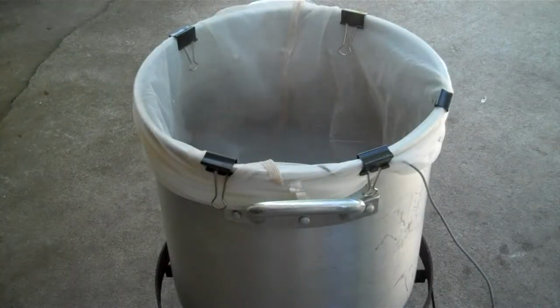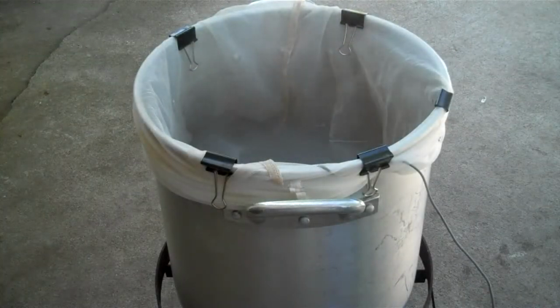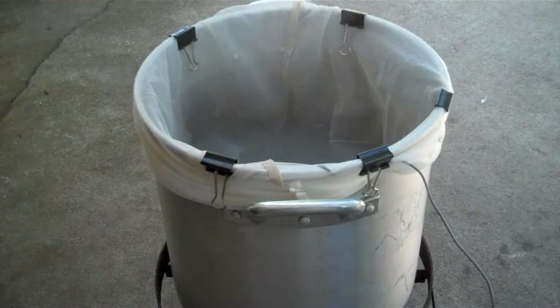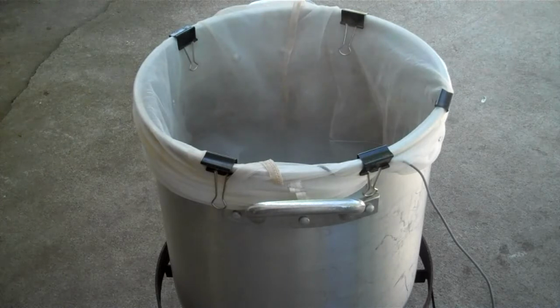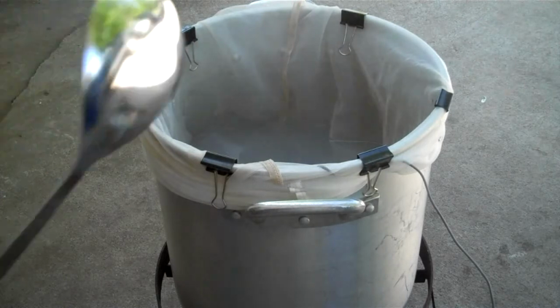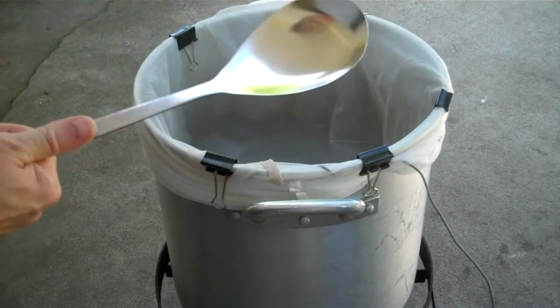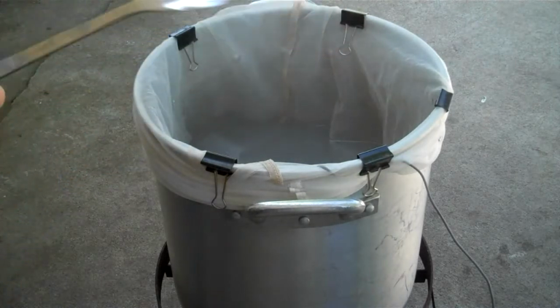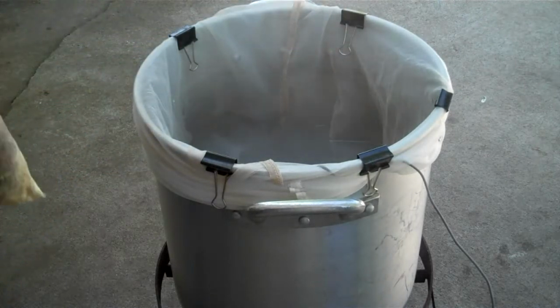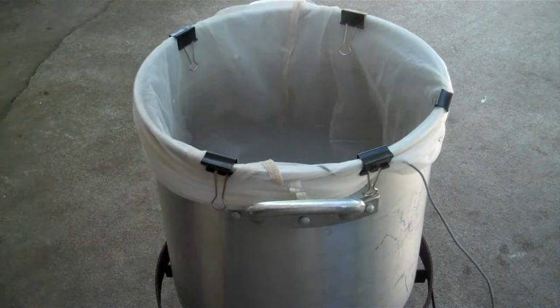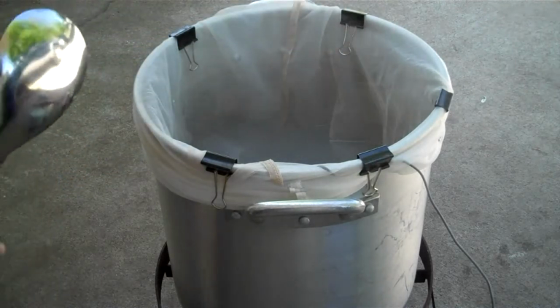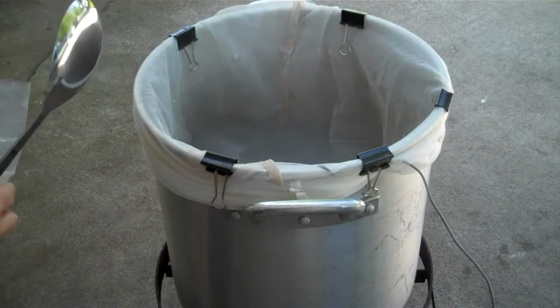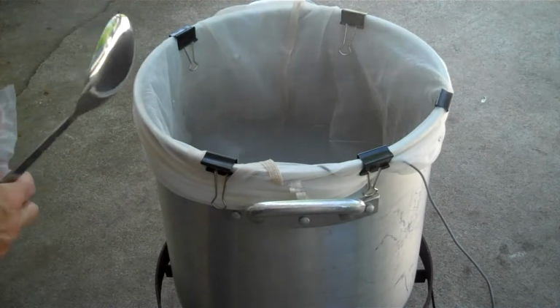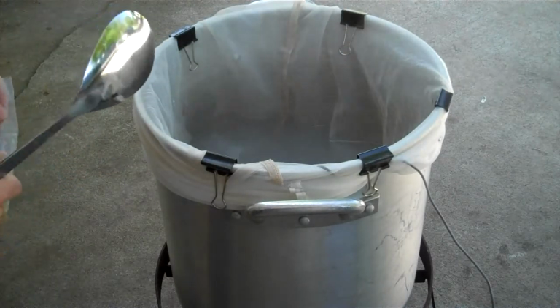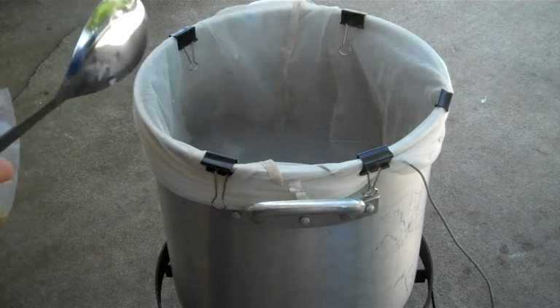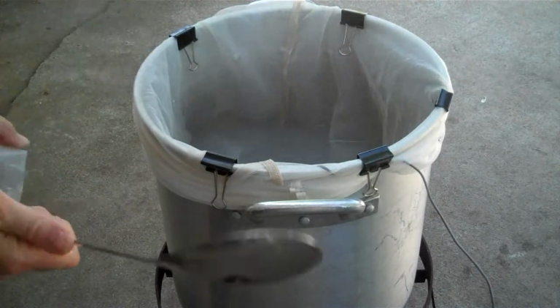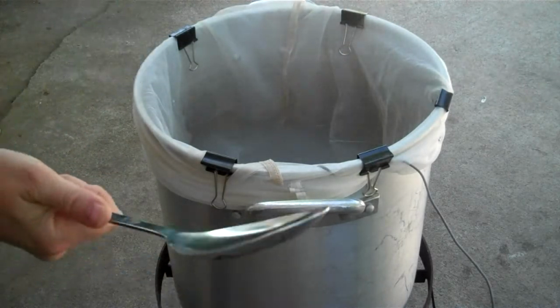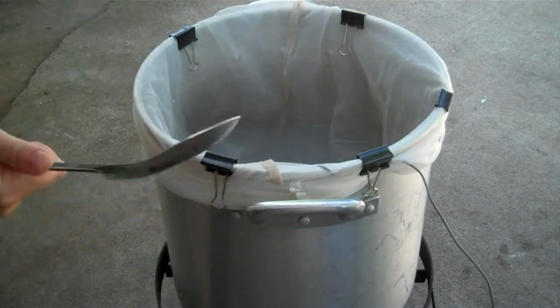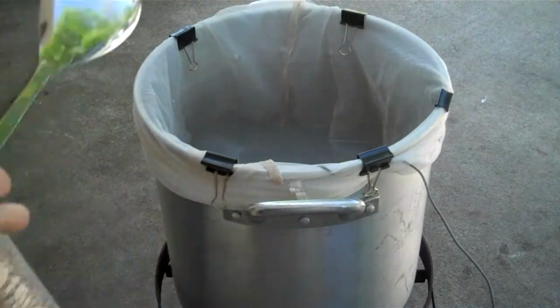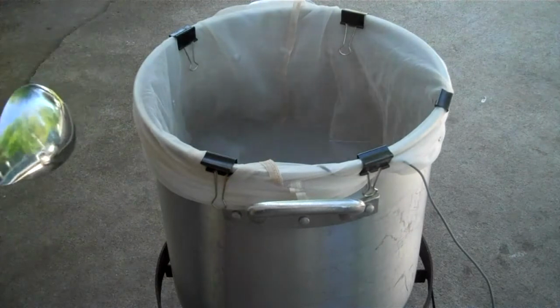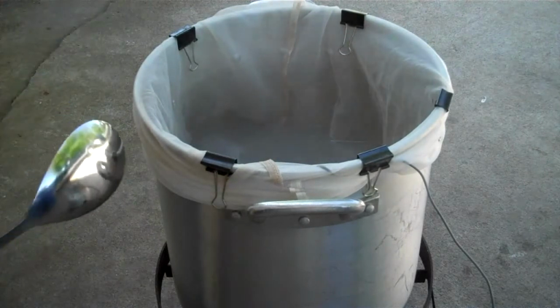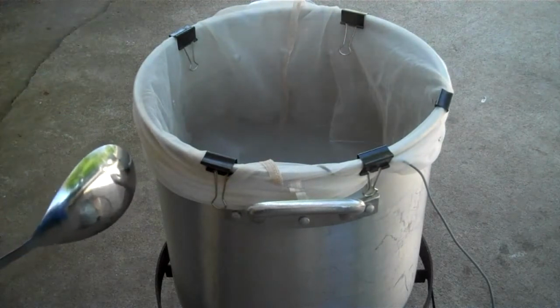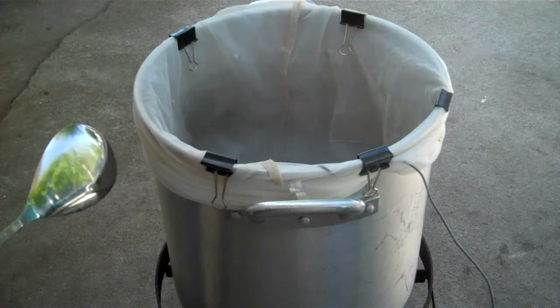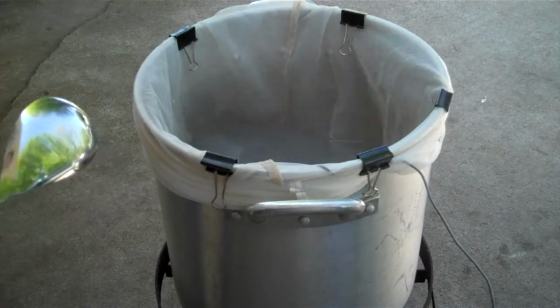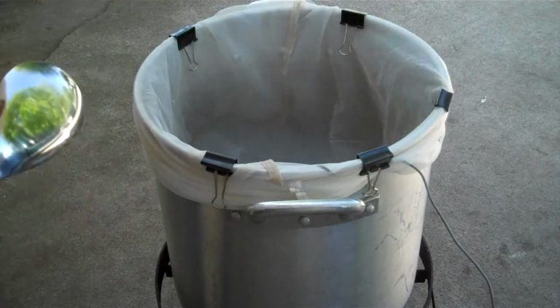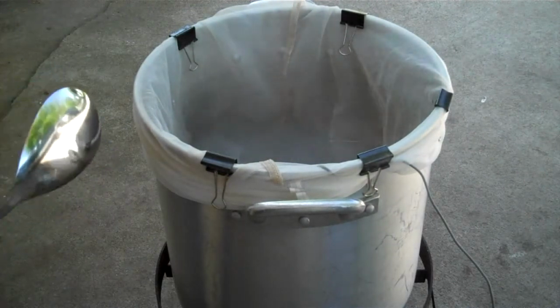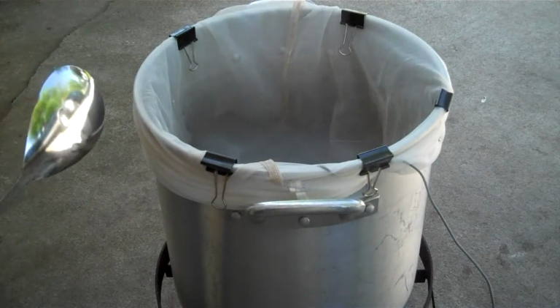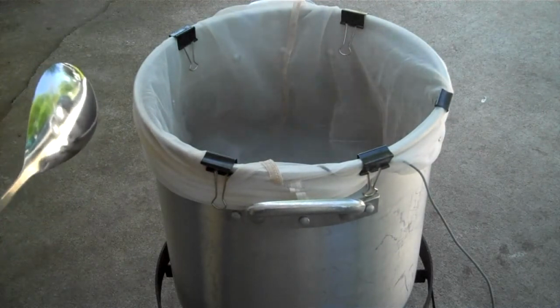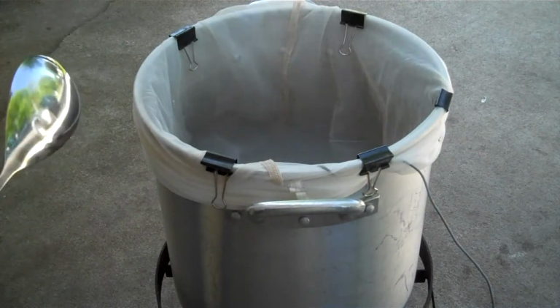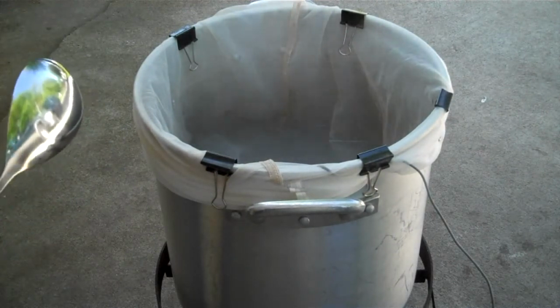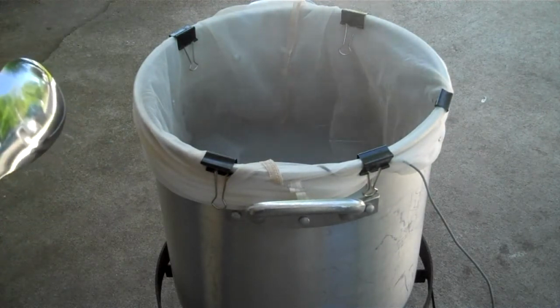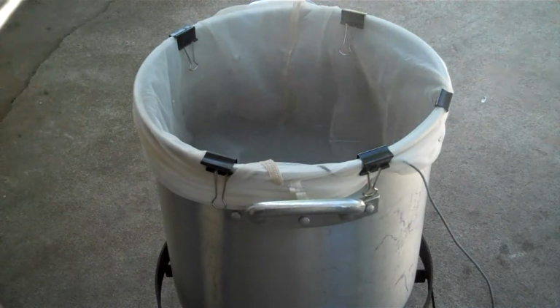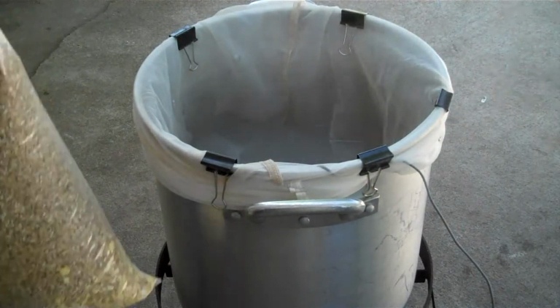I'm going to mash in the grains — I got this gnarly spoon for like $2 at Walmart. I put some gypsum in to adjust the pH down. I'll check it again after I've got the grain in there.